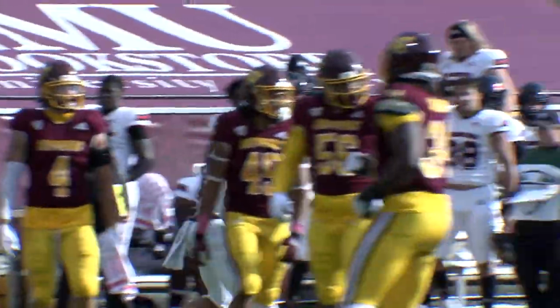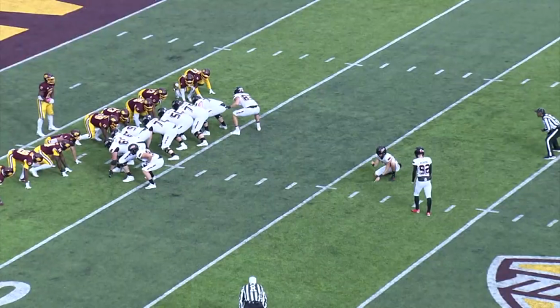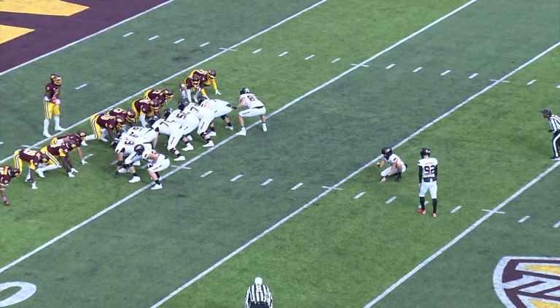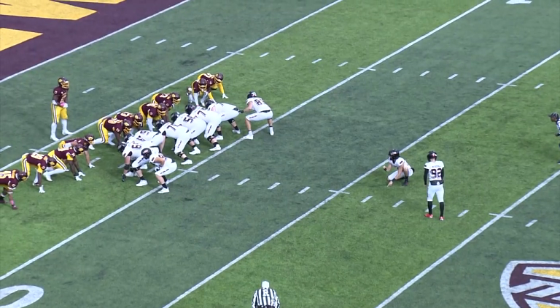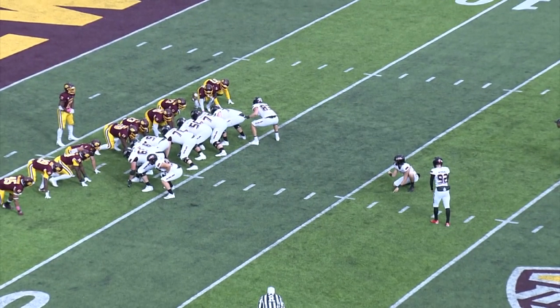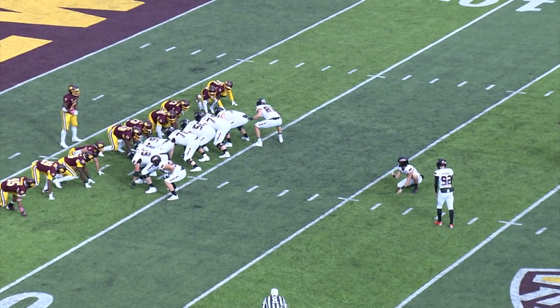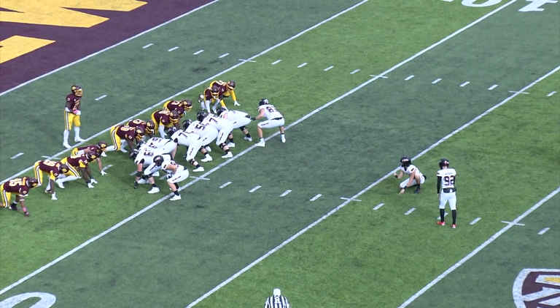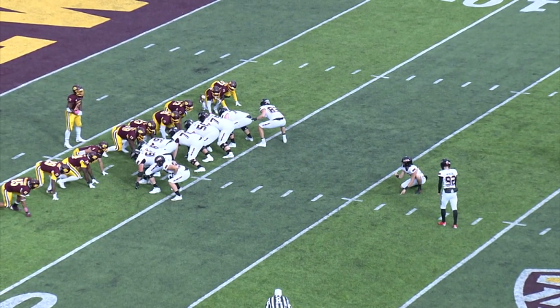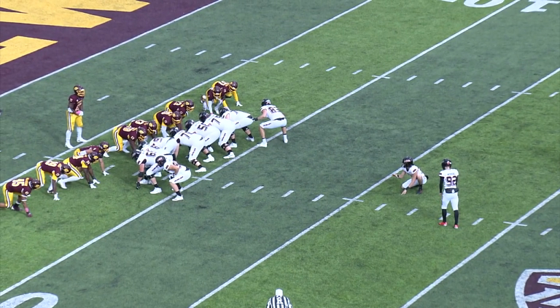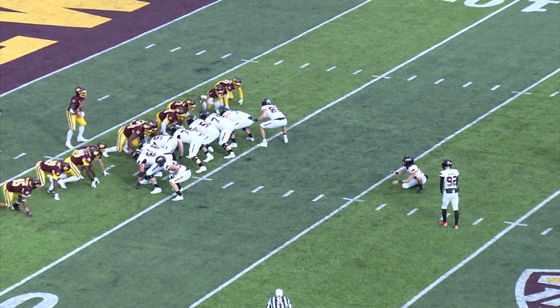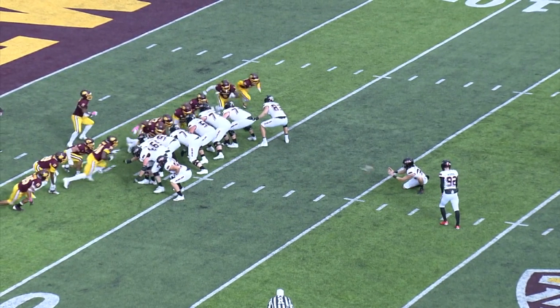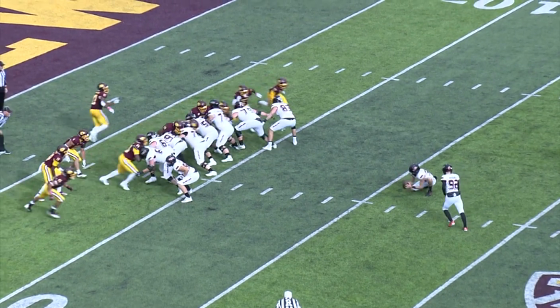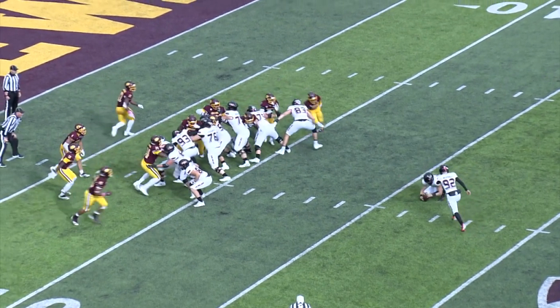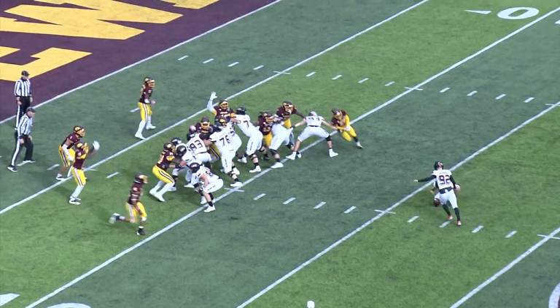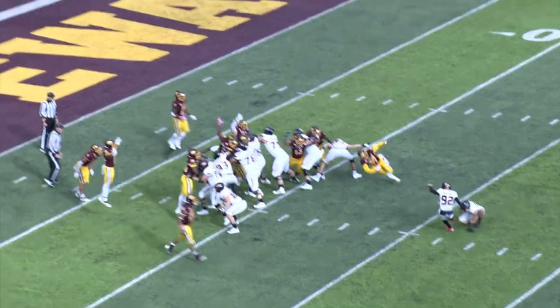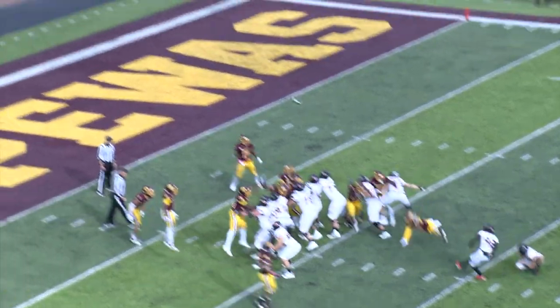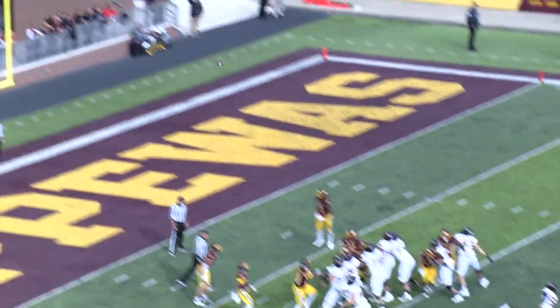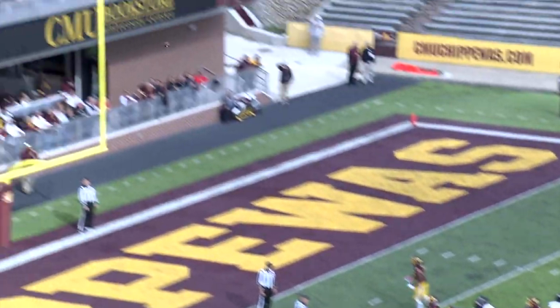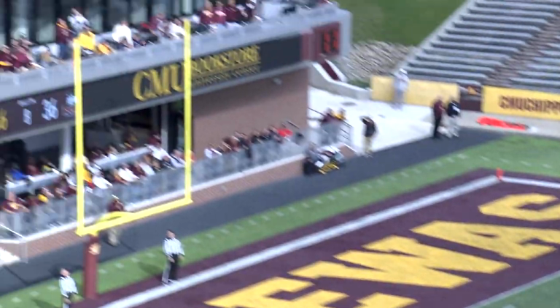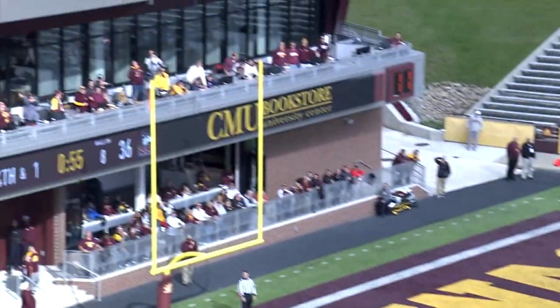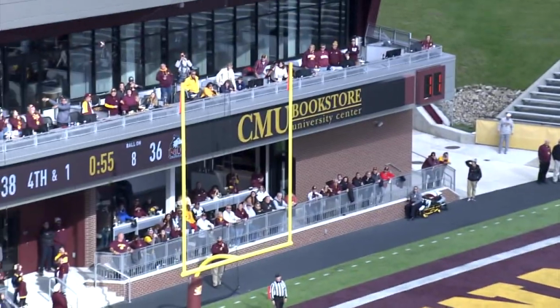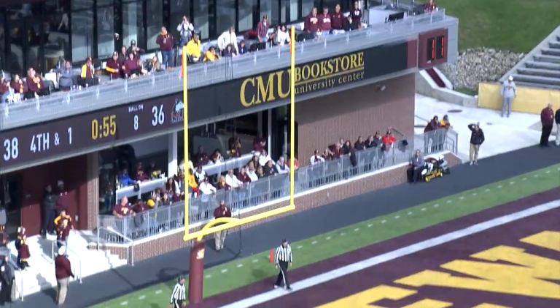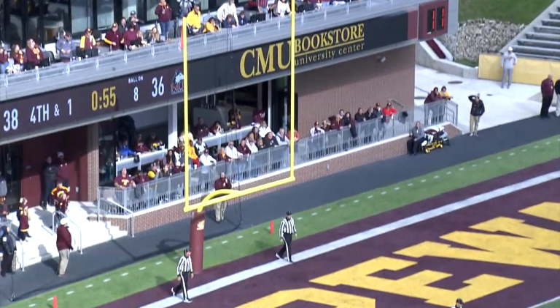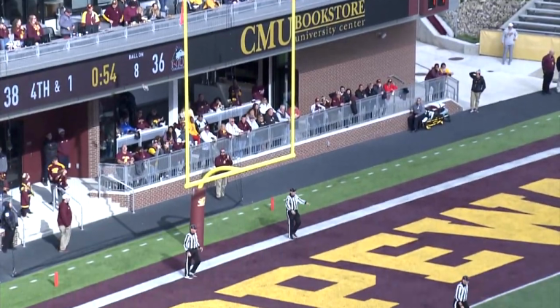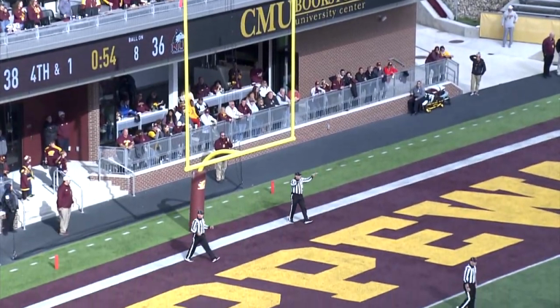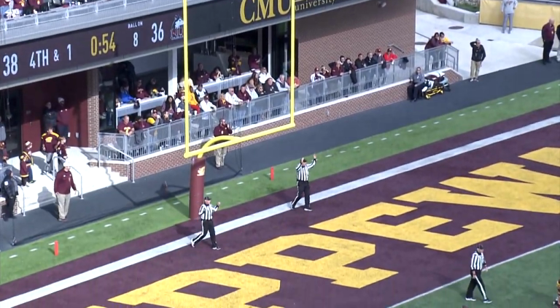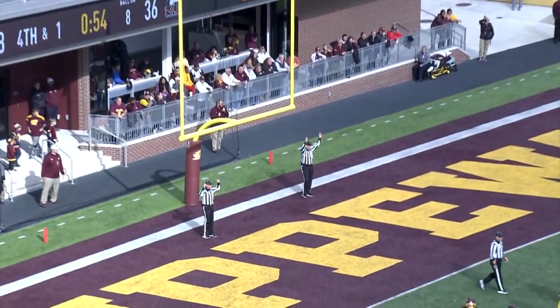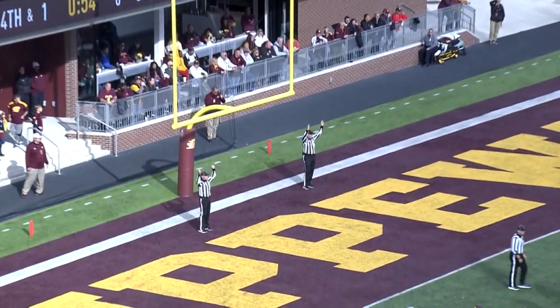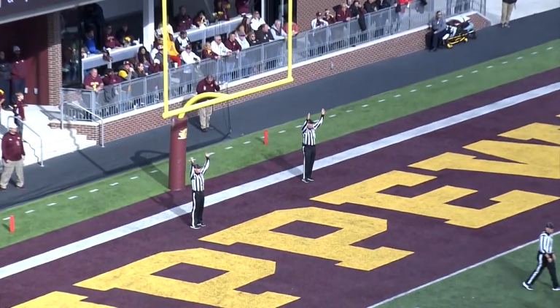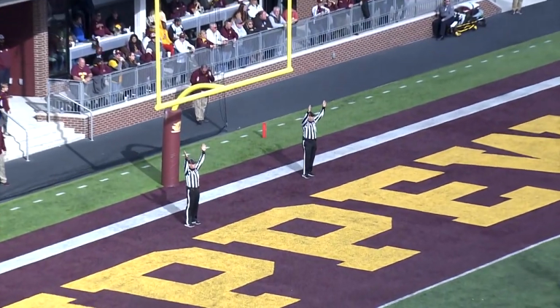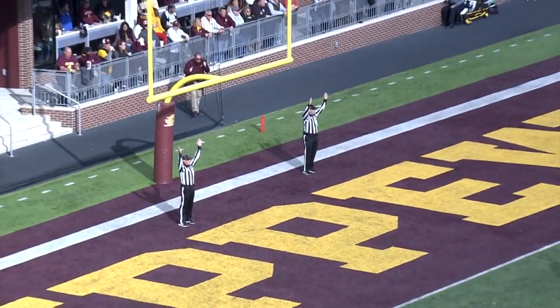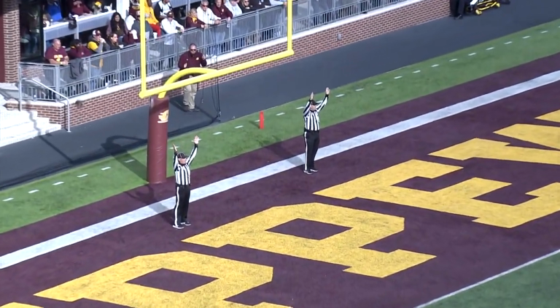Try and give NIU the lead with under a minute to play. The placement is there, the kick is driven up, and the kick is good.